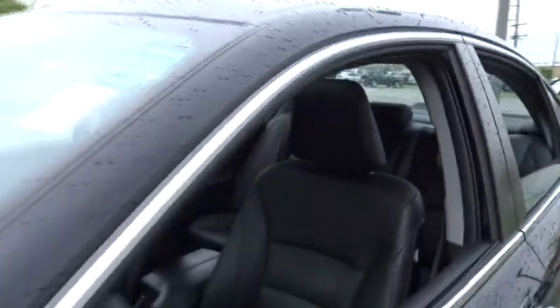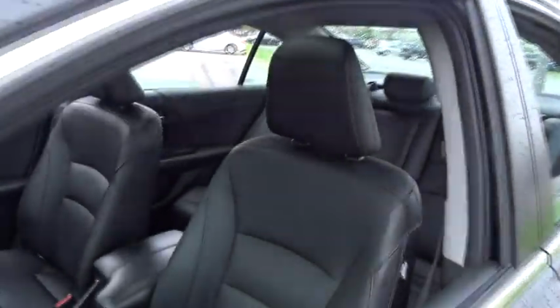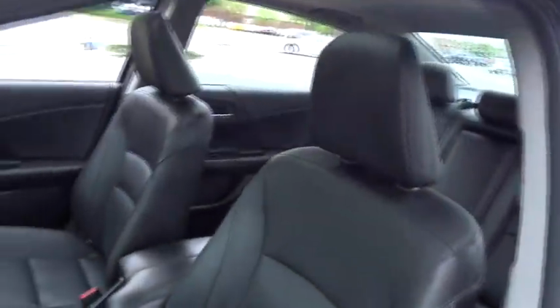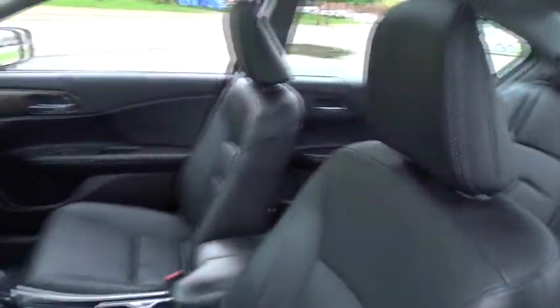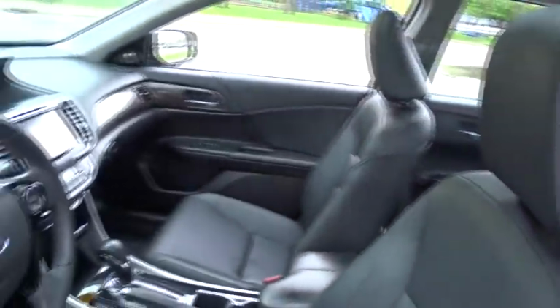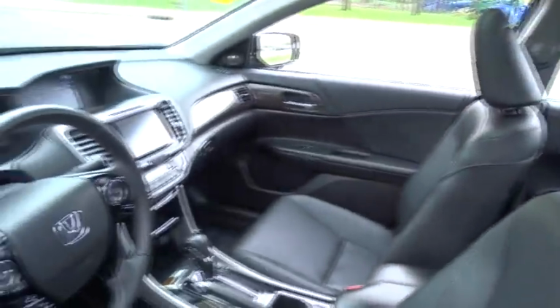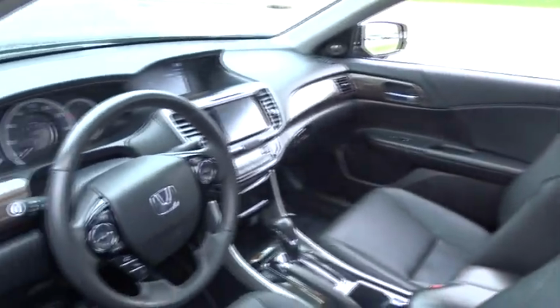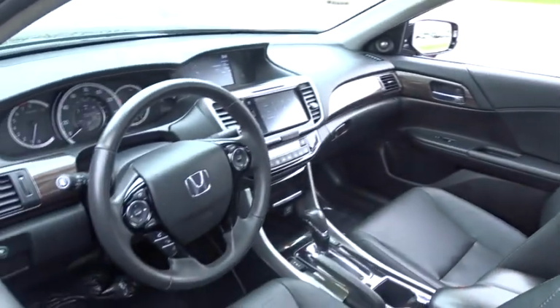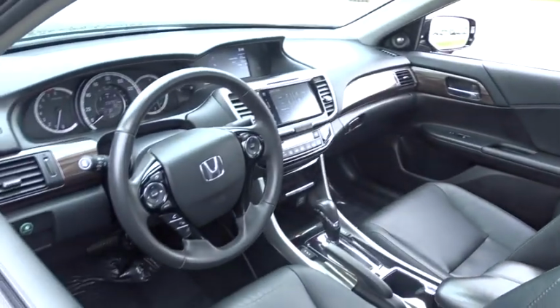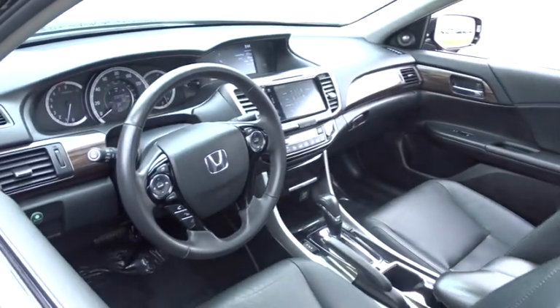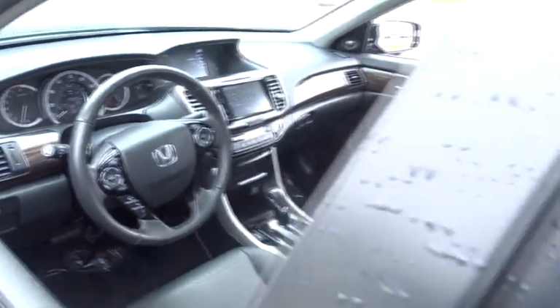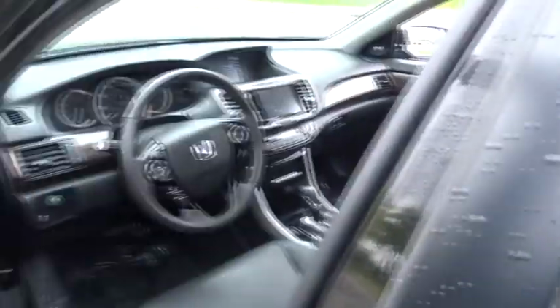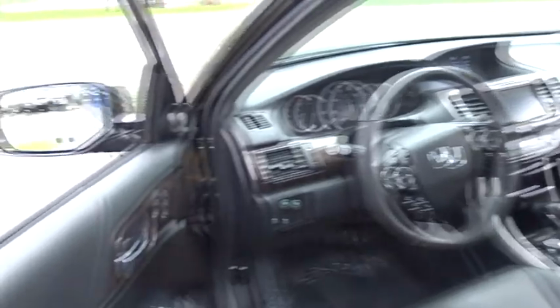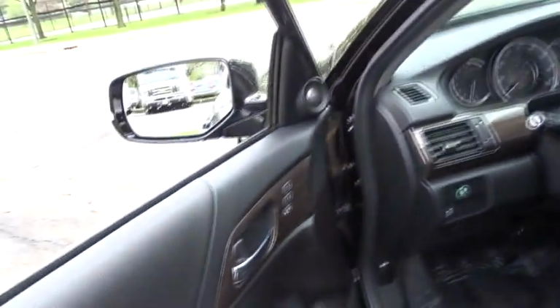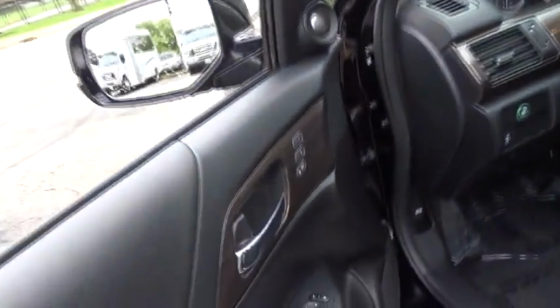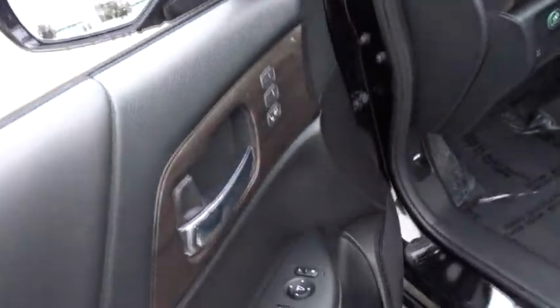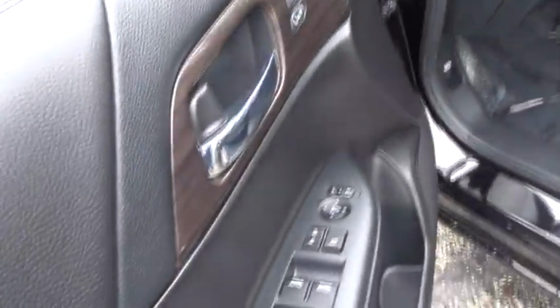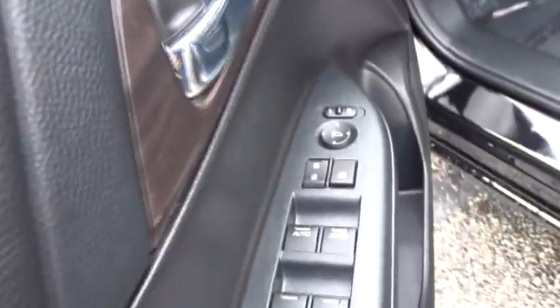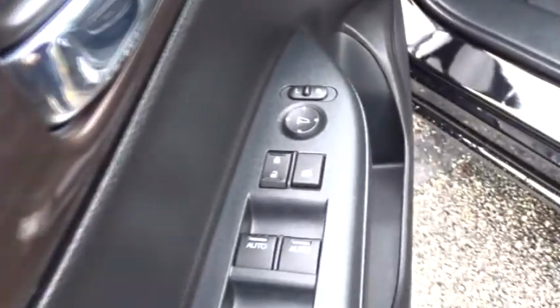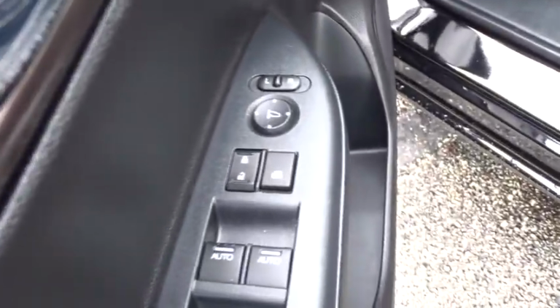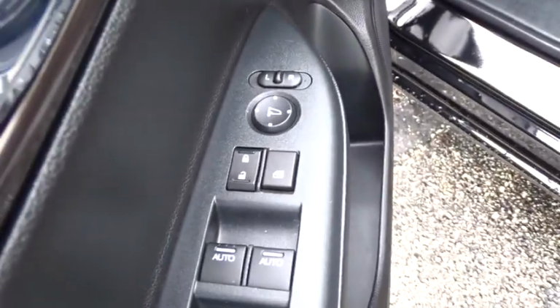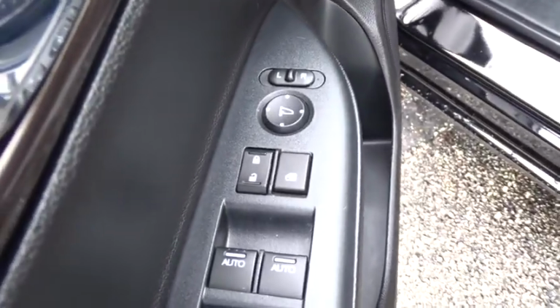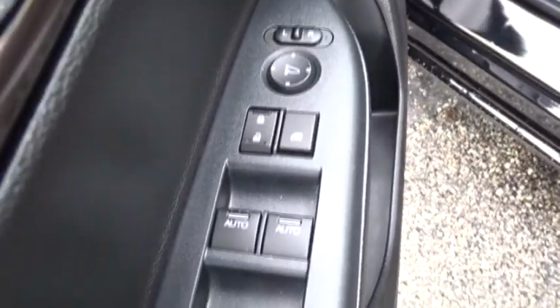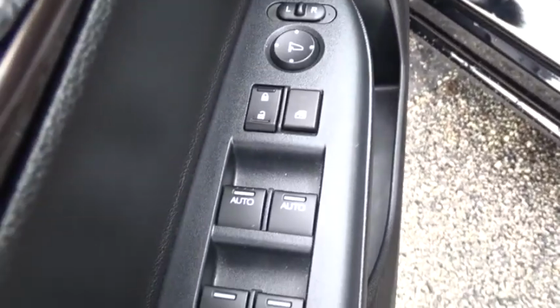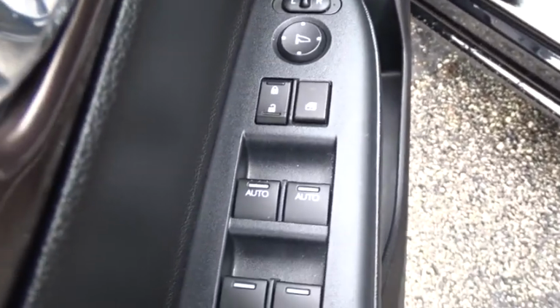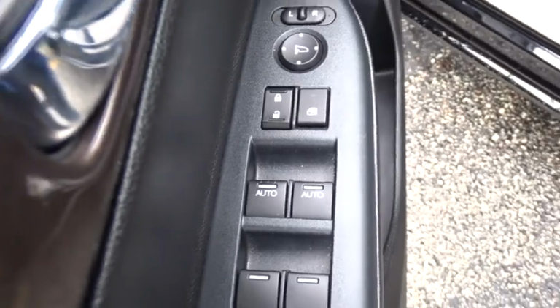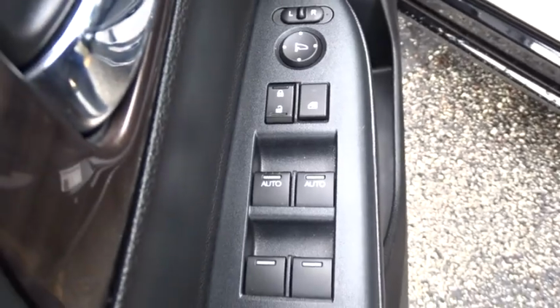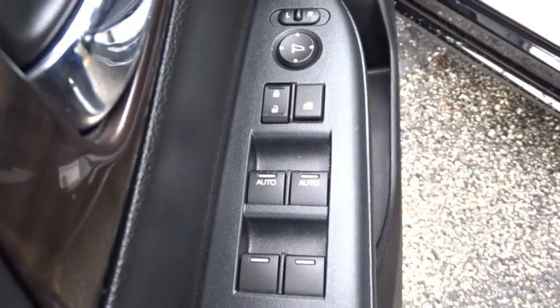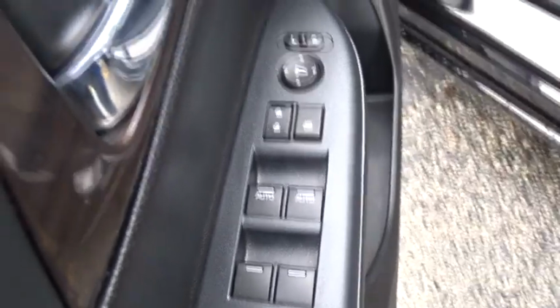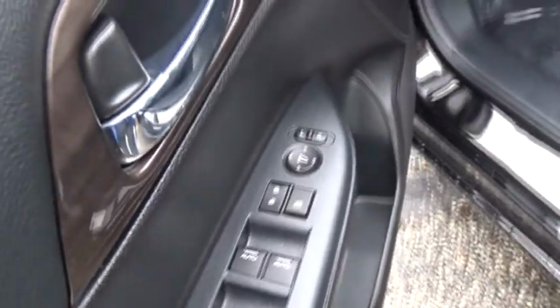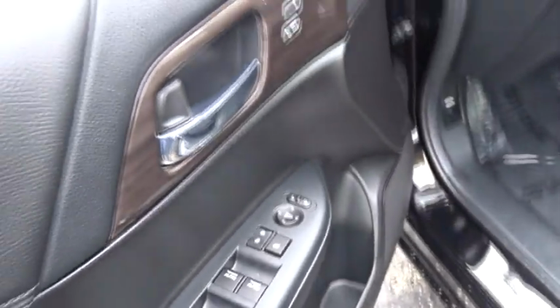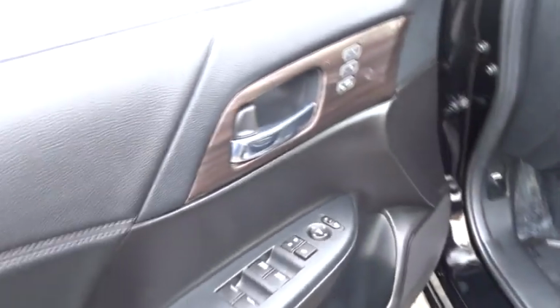Backup camera, anti-lock braking system, steering wheel audio control, stability control, traction control, power passenger seat, remote engine start, keyless entry, Bluetooth, leather-wrapped steering wheel, power steering.